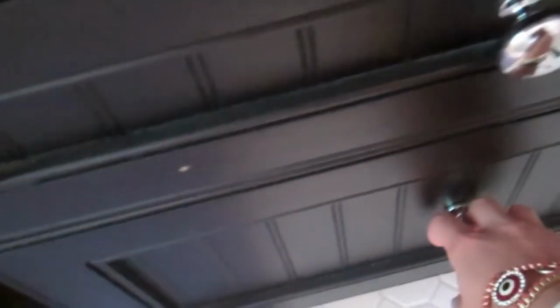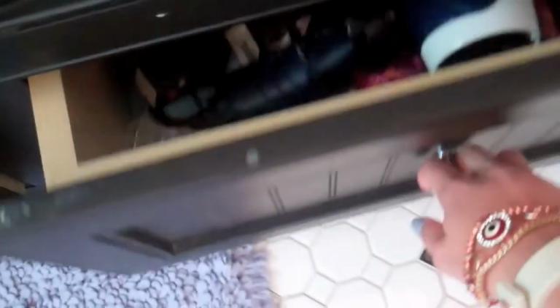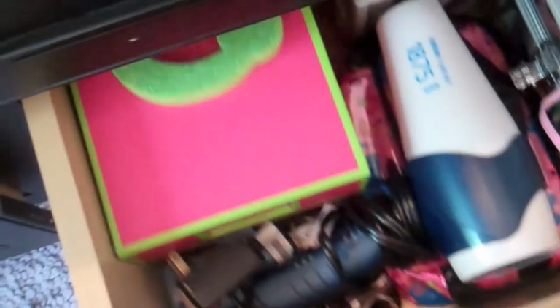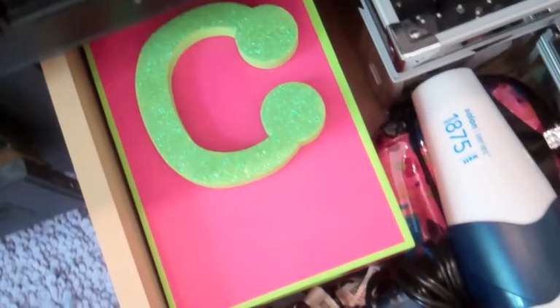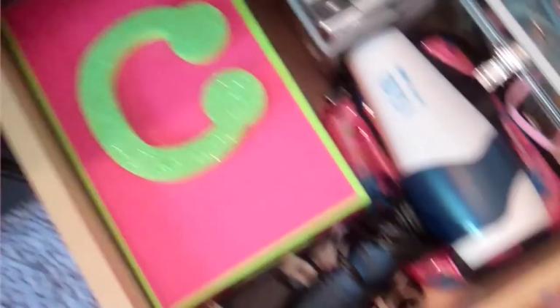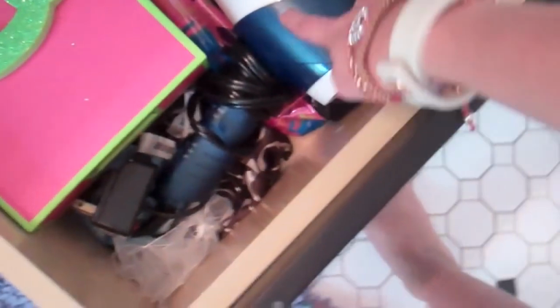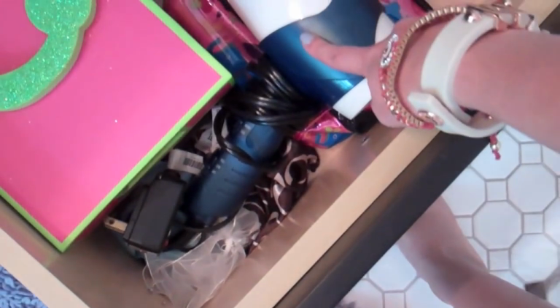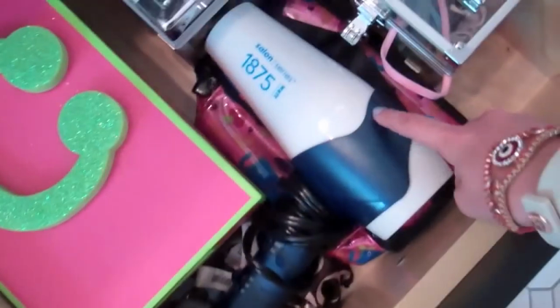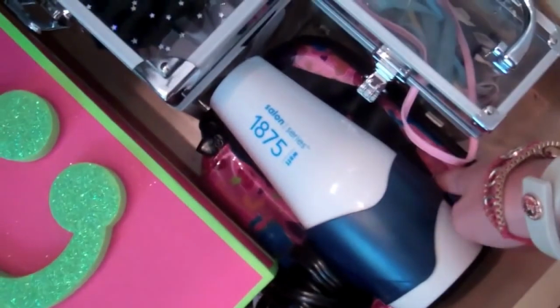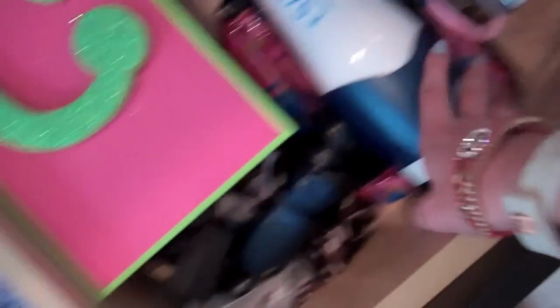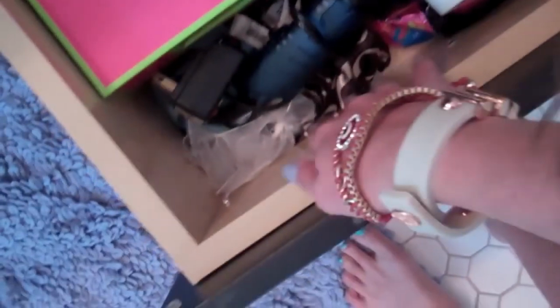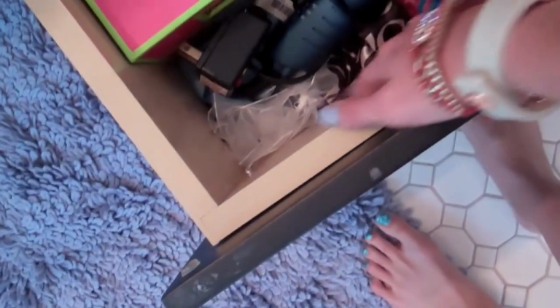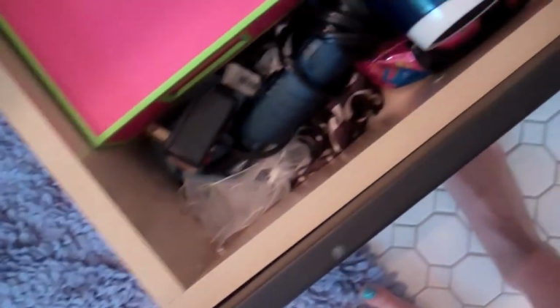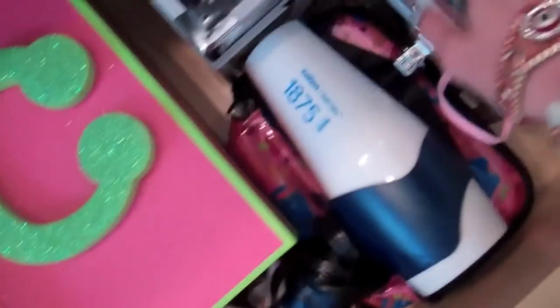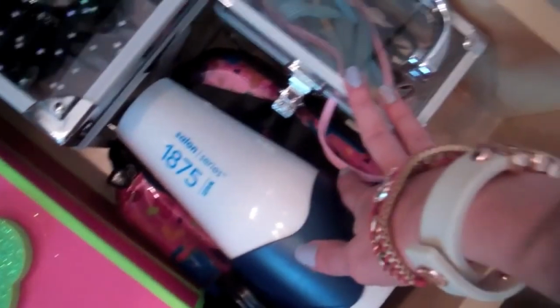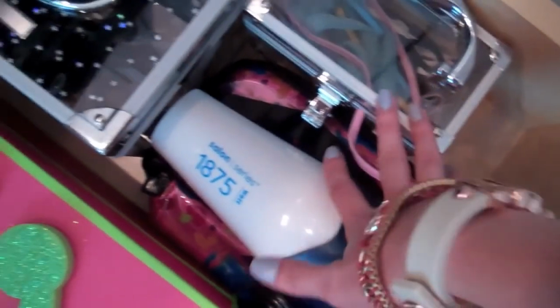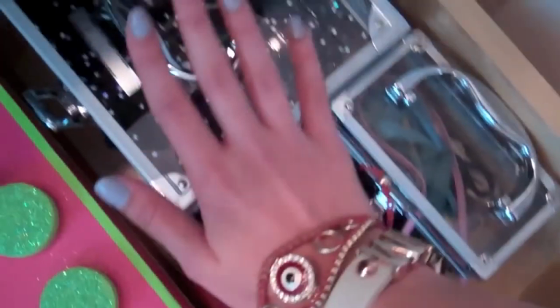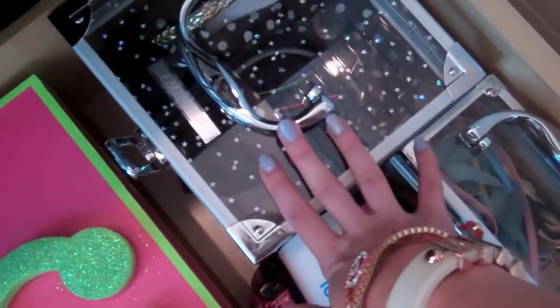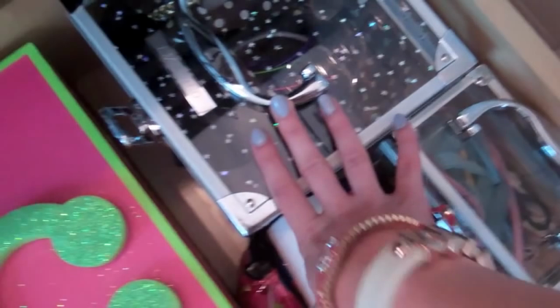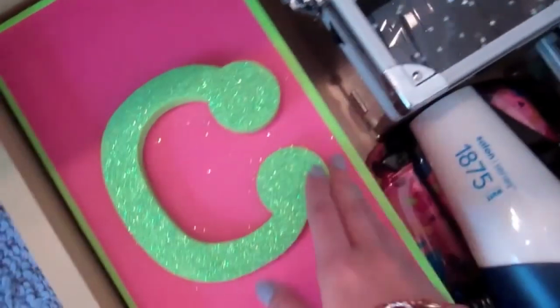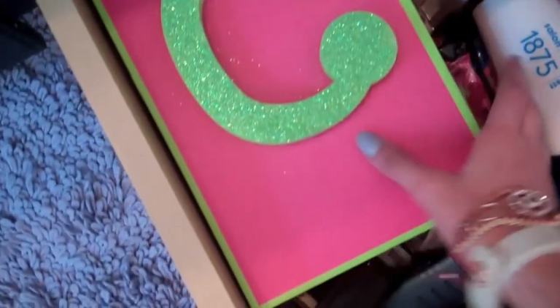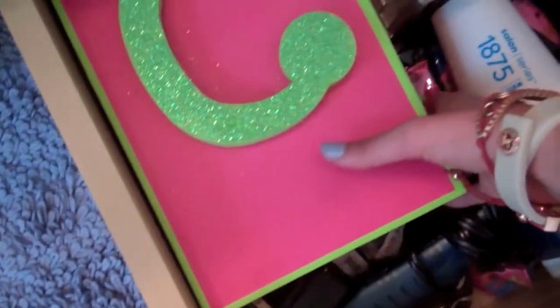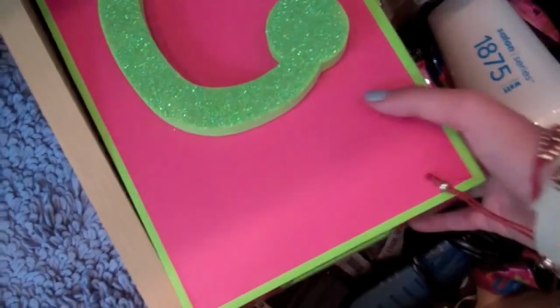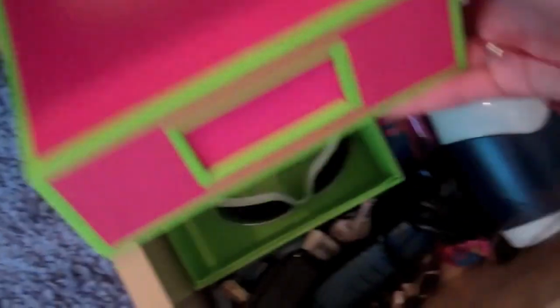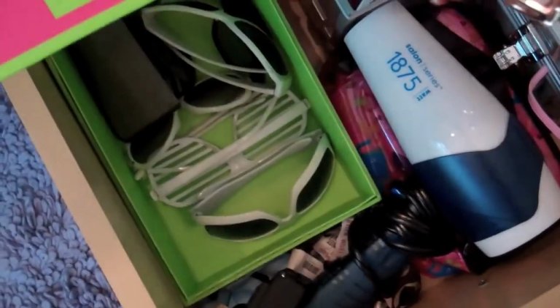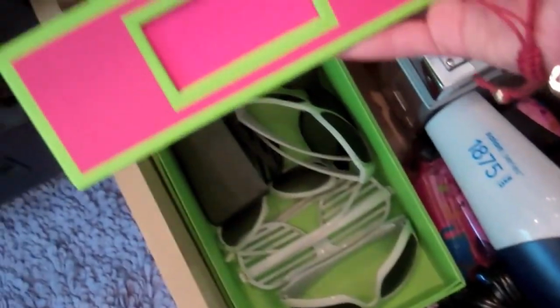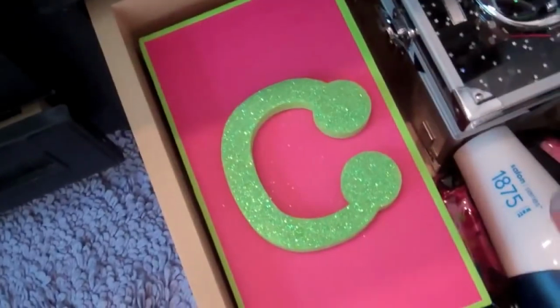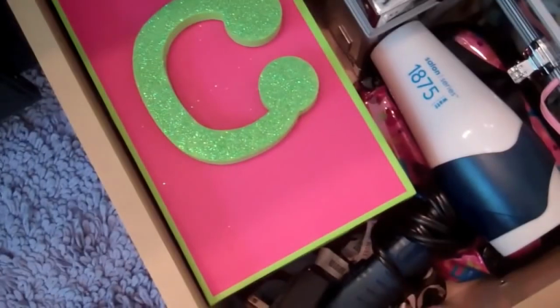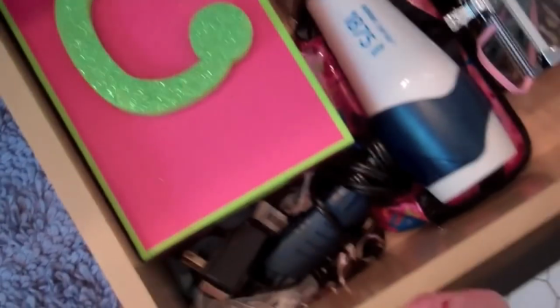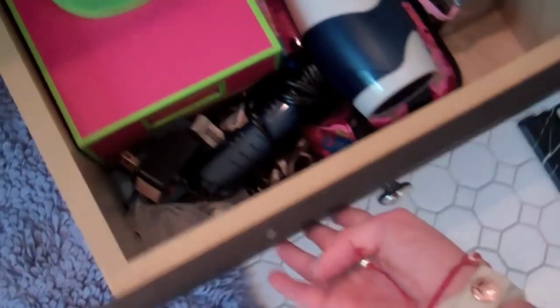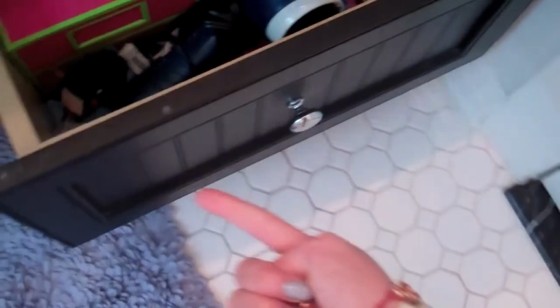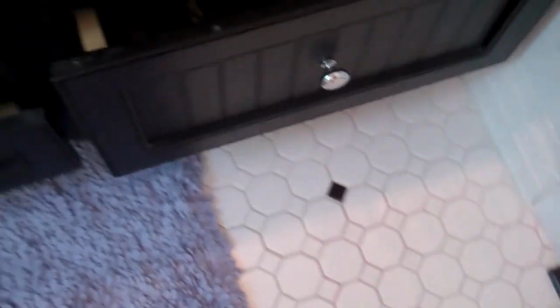Here I have my blow dryer and some other hair stuff. I have stretchy headbands and hard headbands. And then in here I have sunglasses. So that's what's in there.